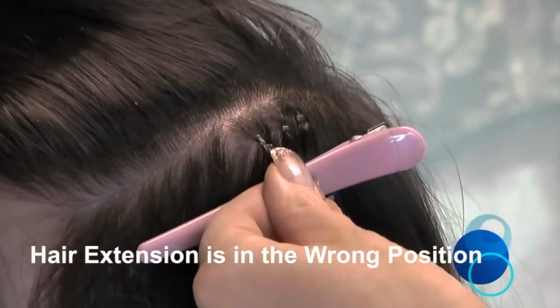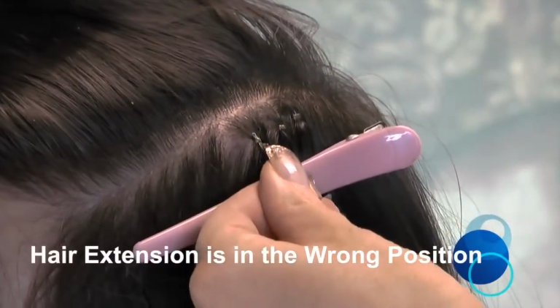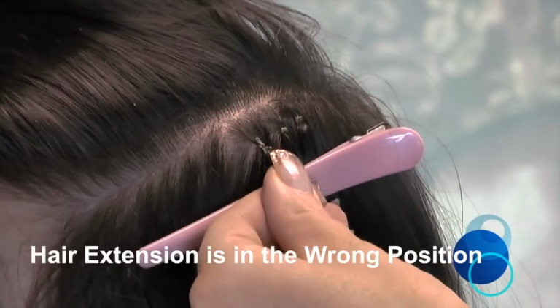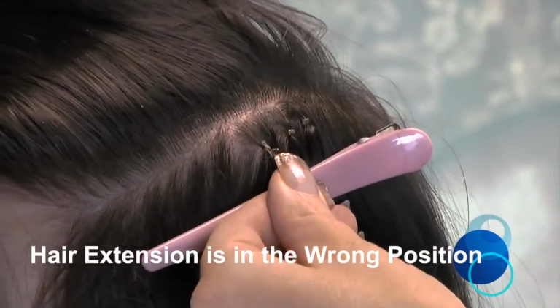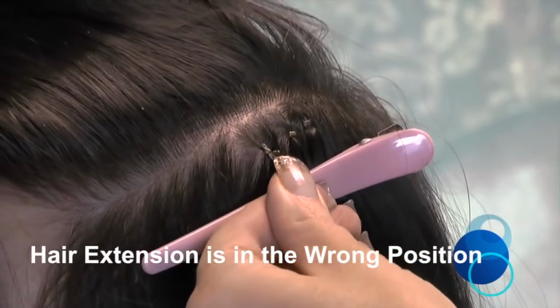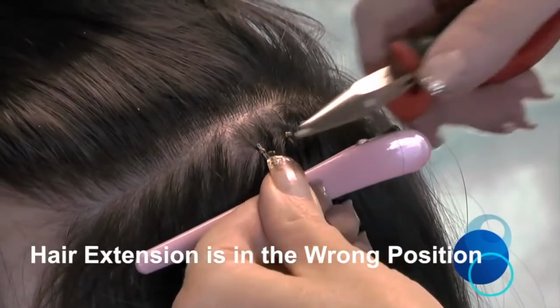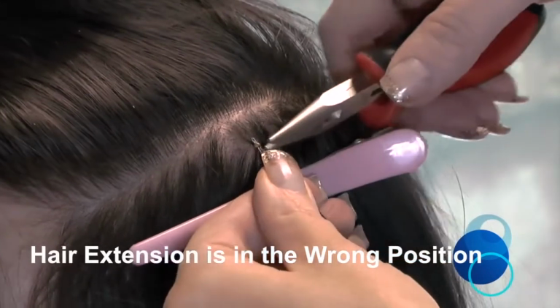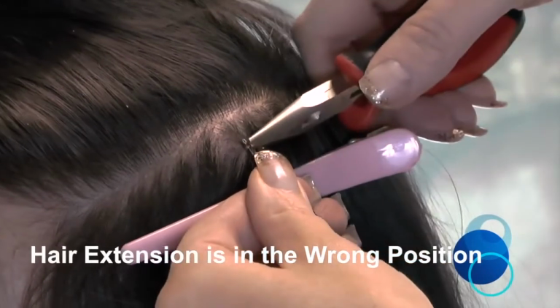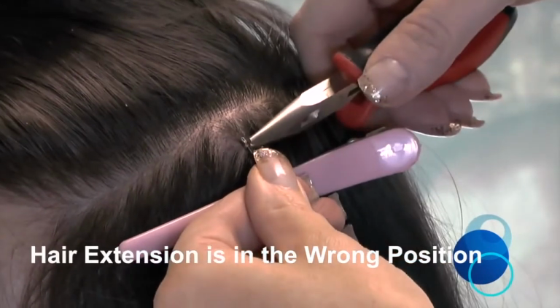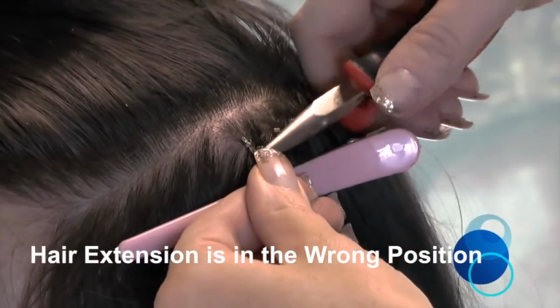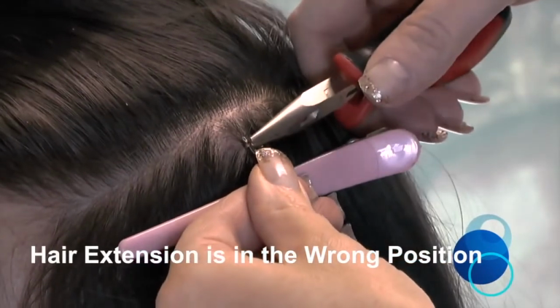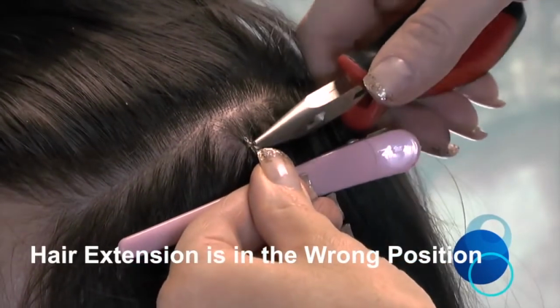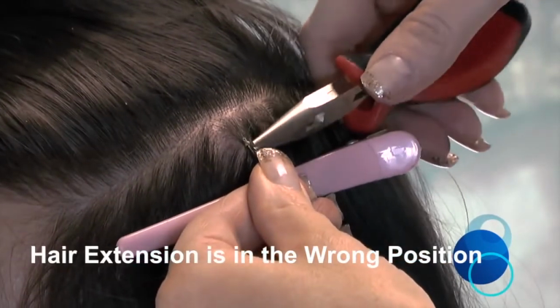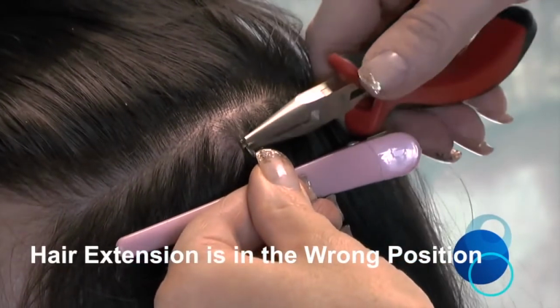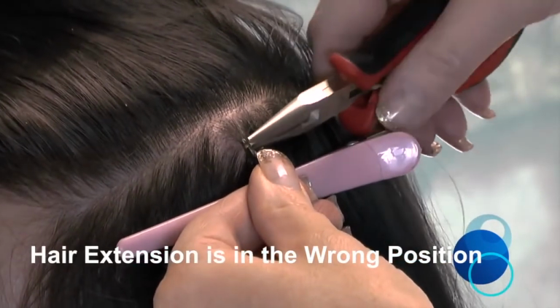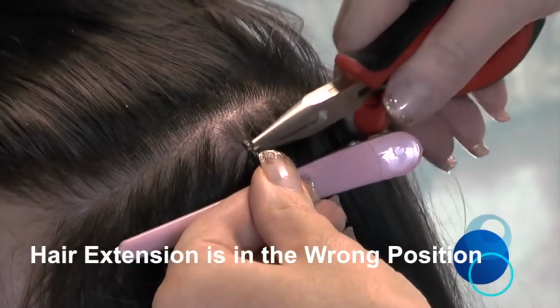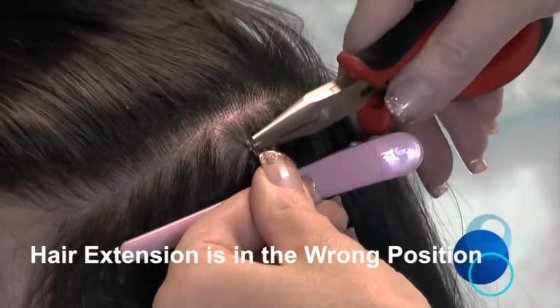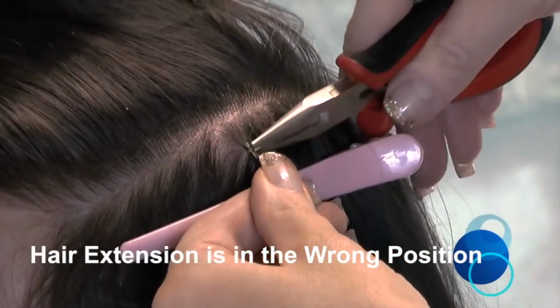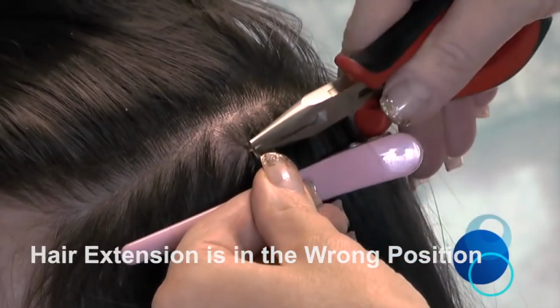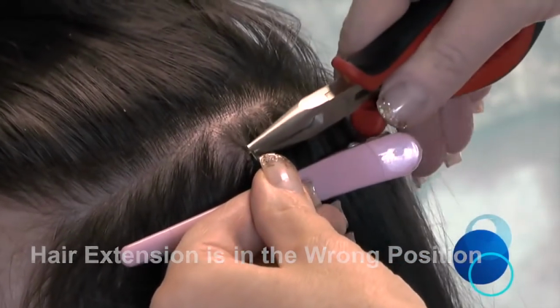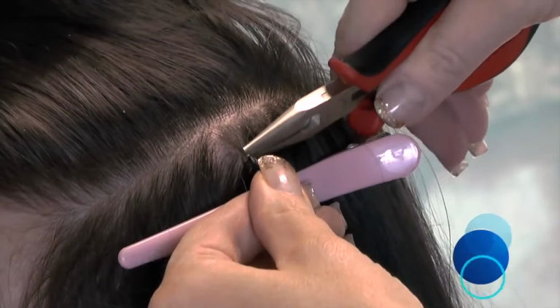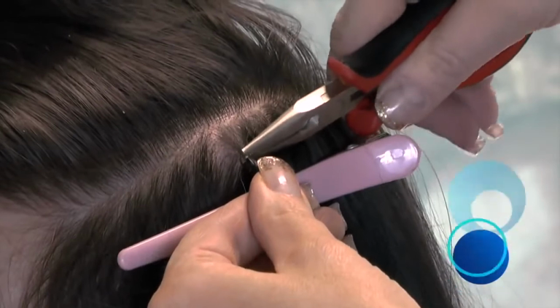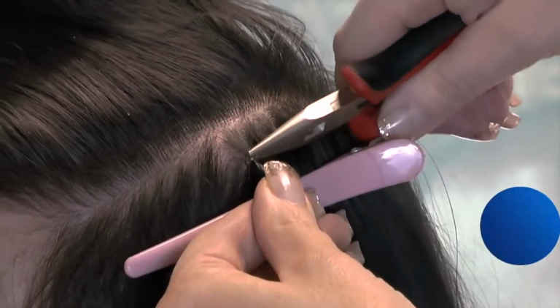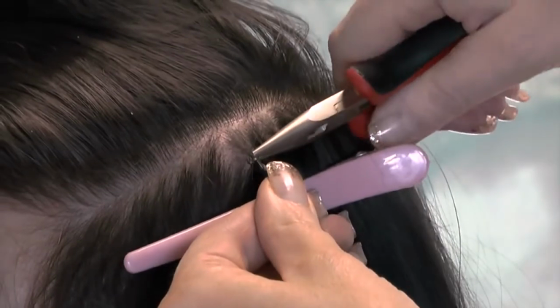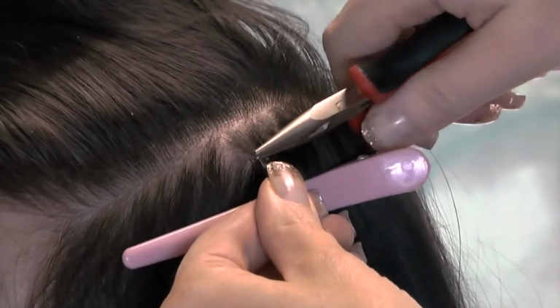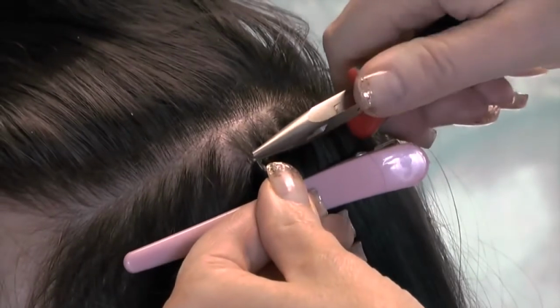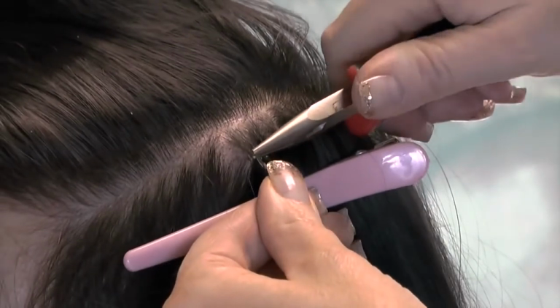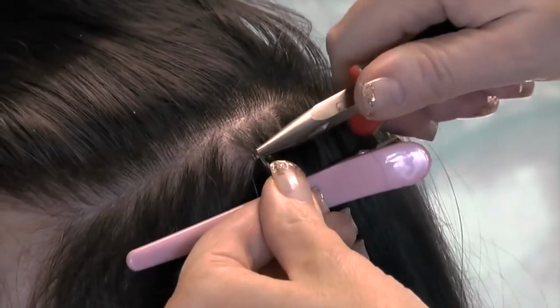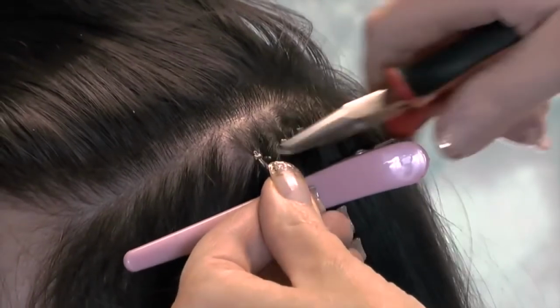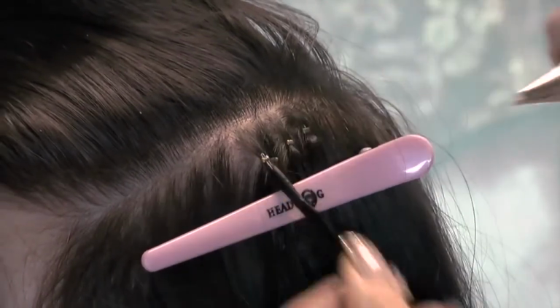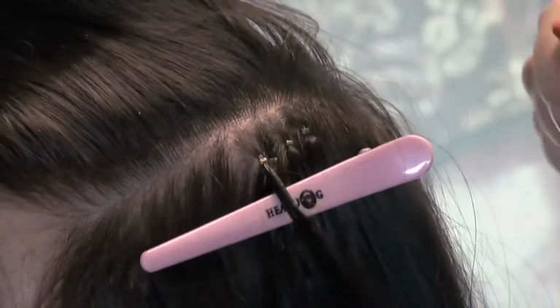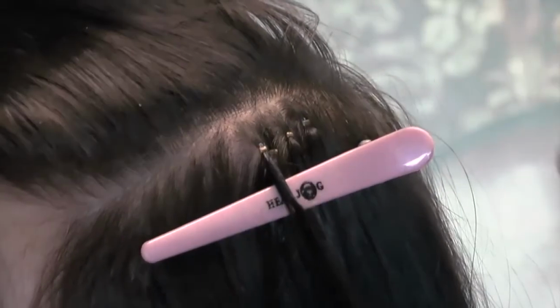Also, do not fit the Nano Ring extension on top of the natural hair. This increases visibility and defeats the object of the Nano Ring hair system.